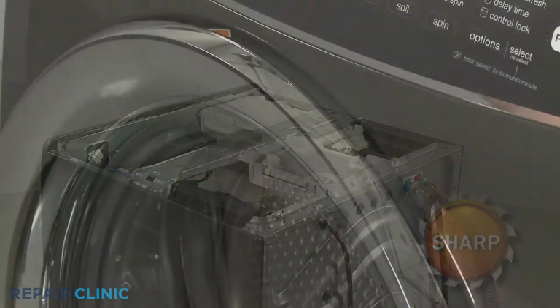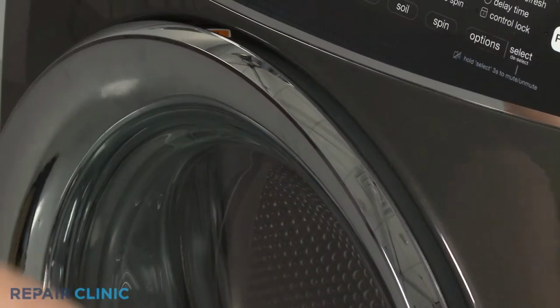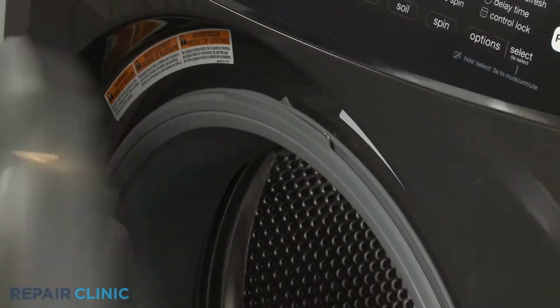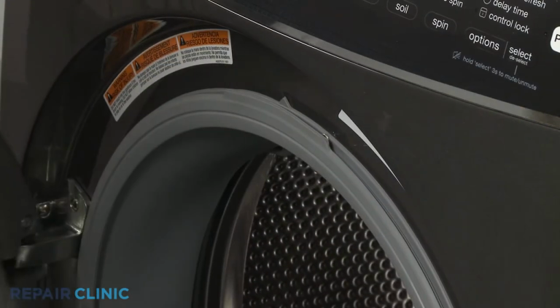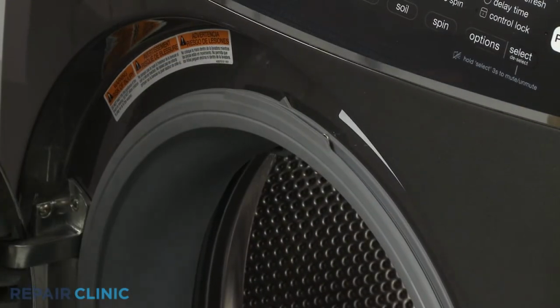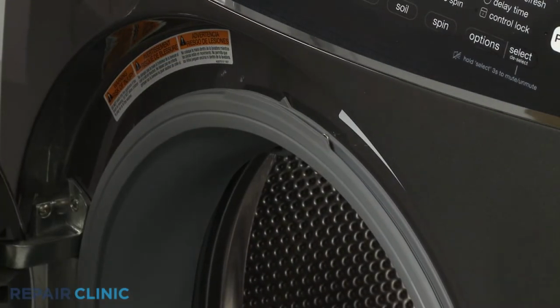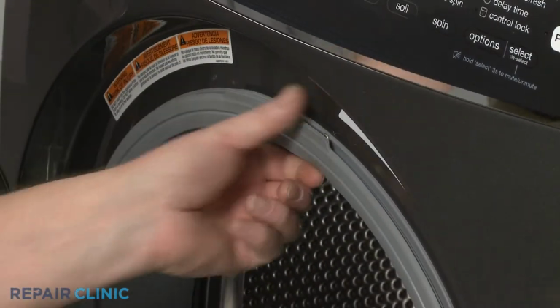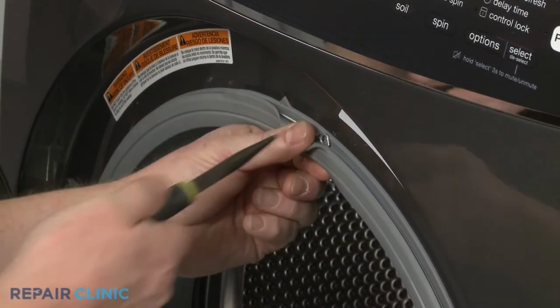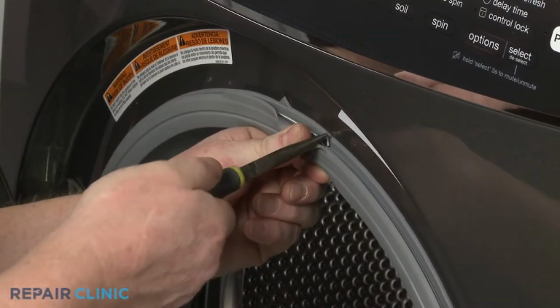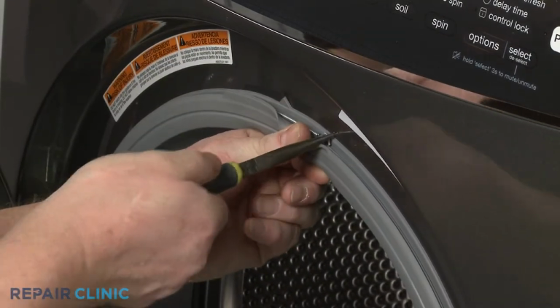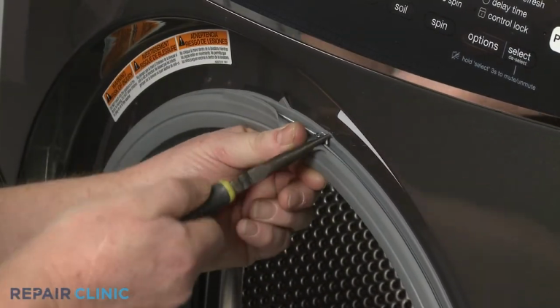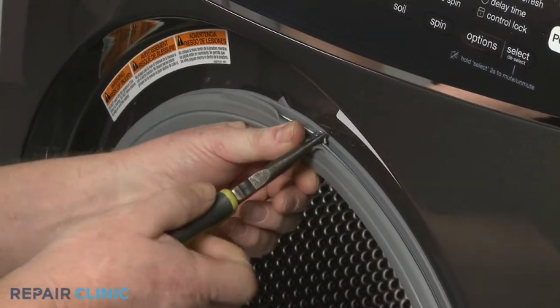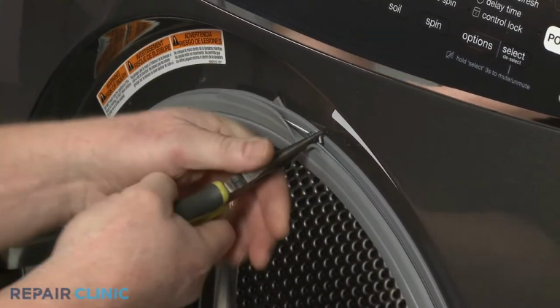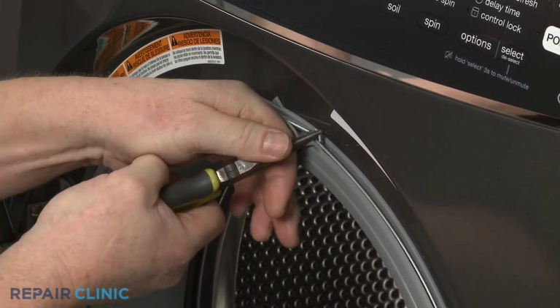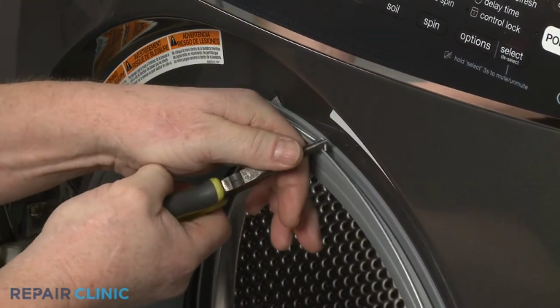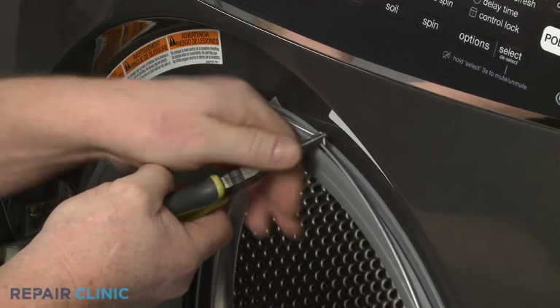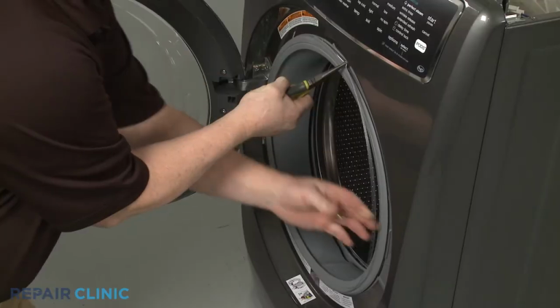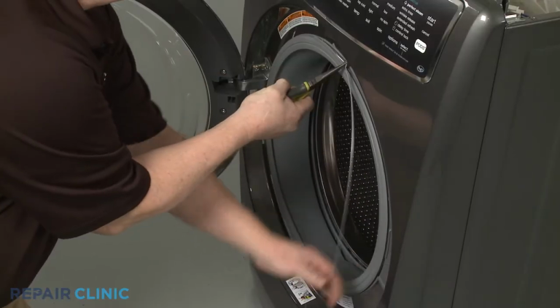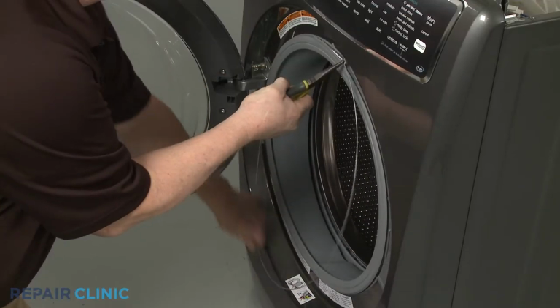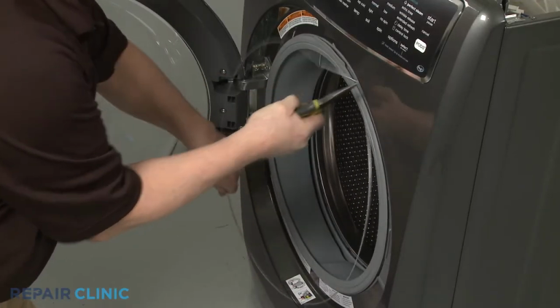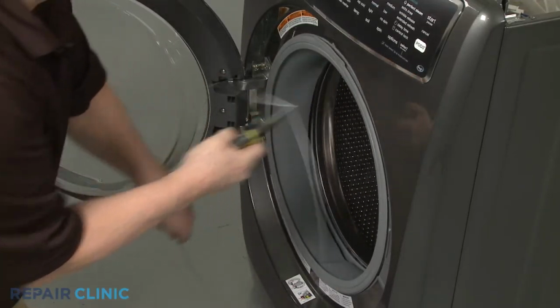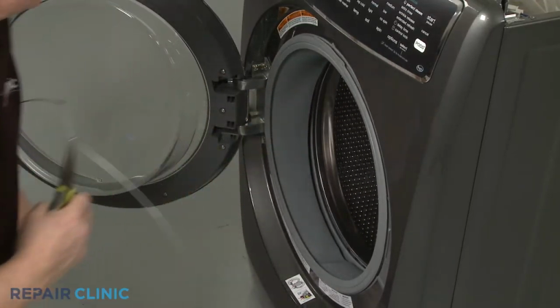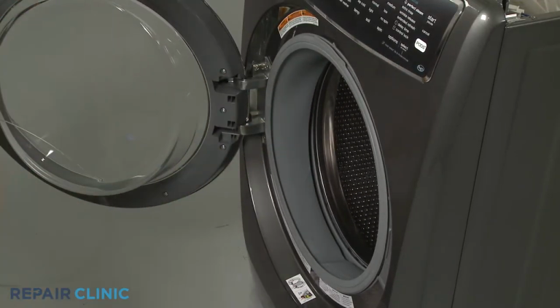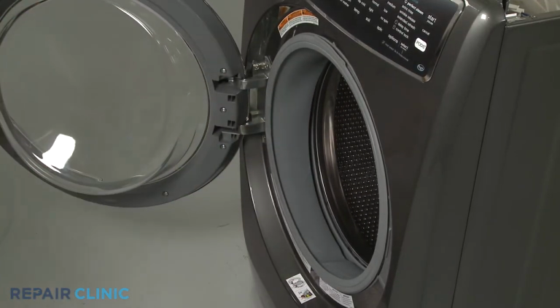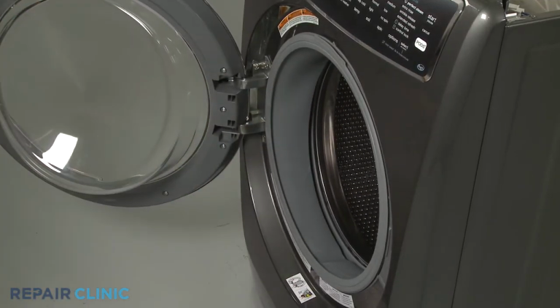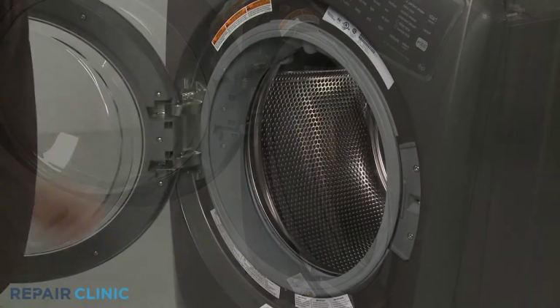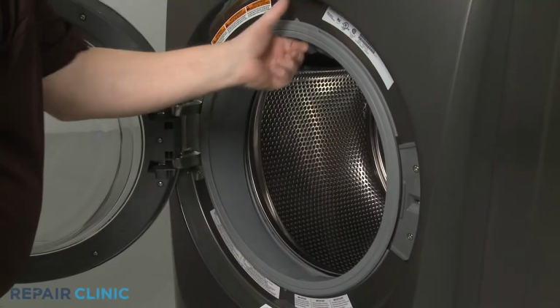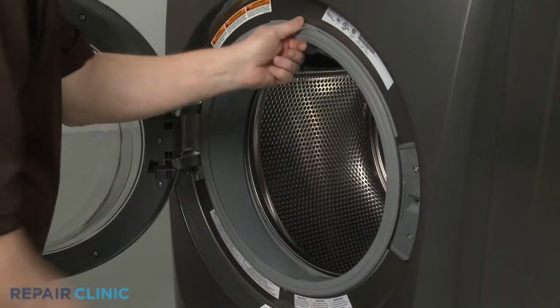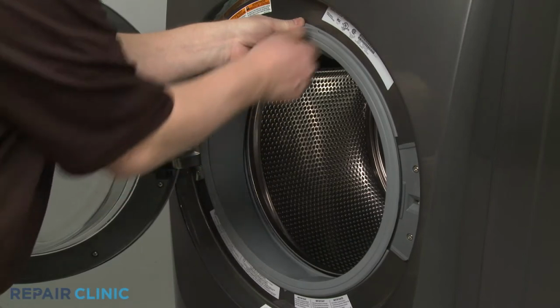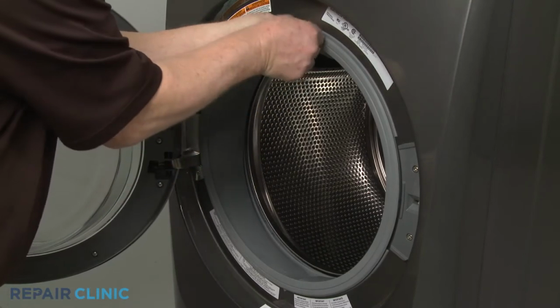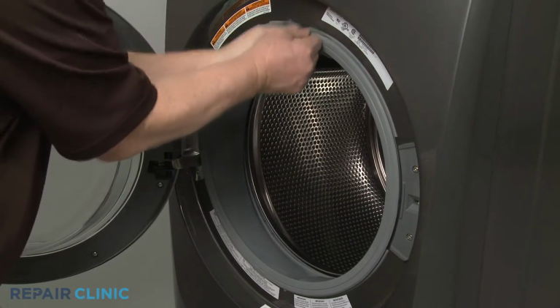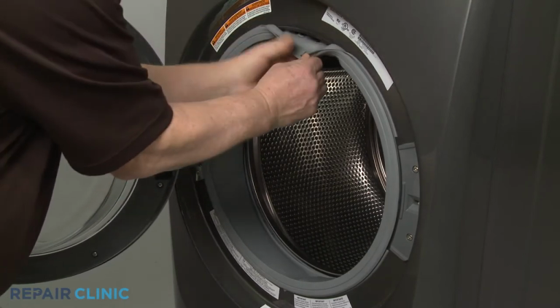Use needle-nose pliers to help extend the spring to remove the retainer from the door boot seal. Peel the boot seal off the lip of the front panel.